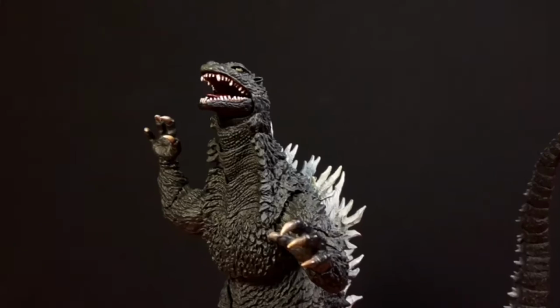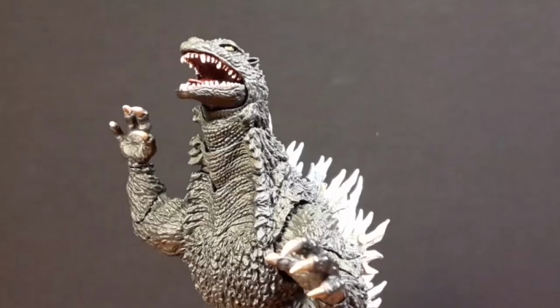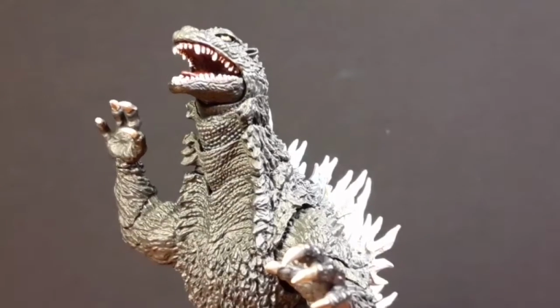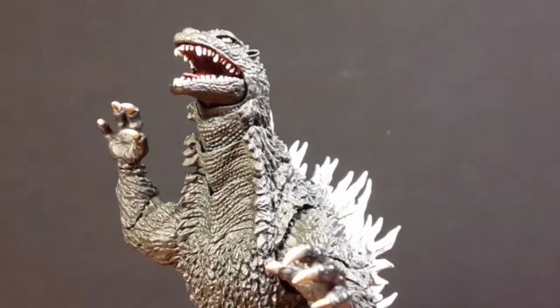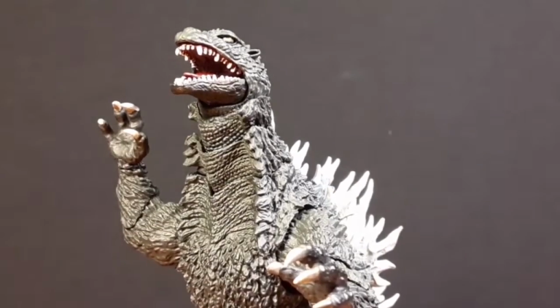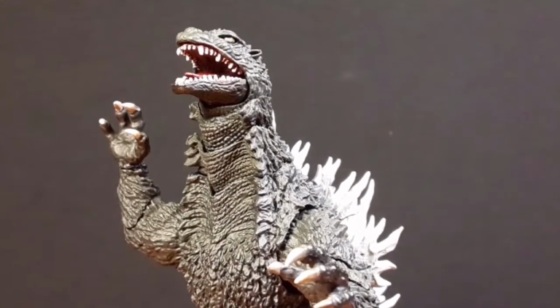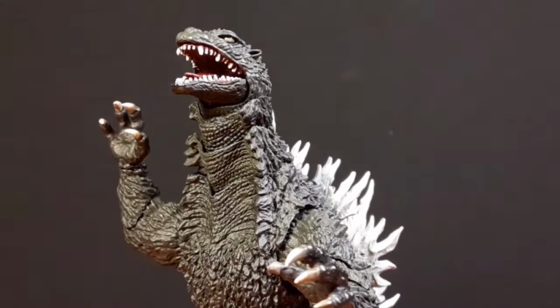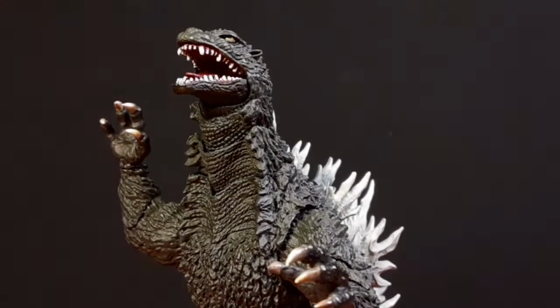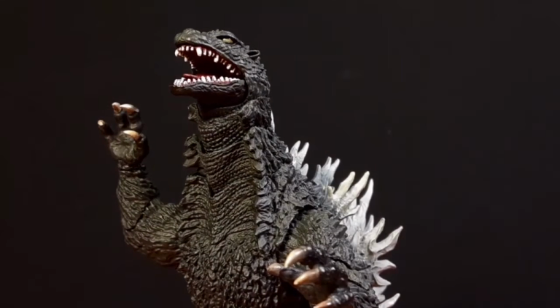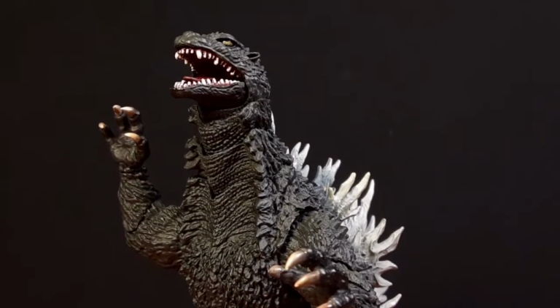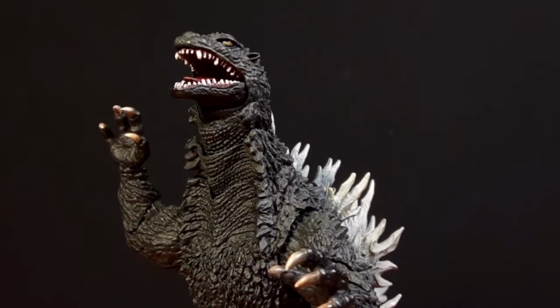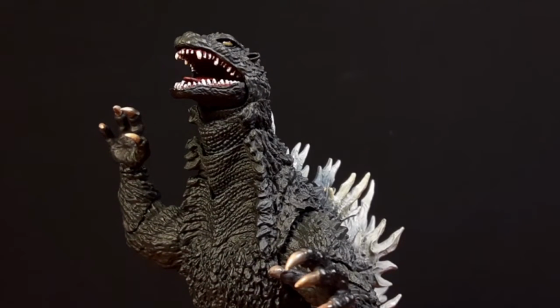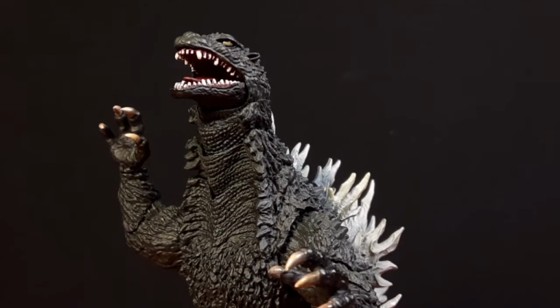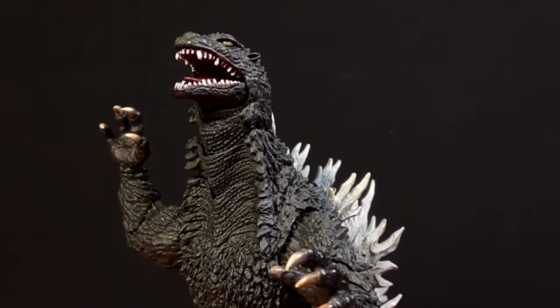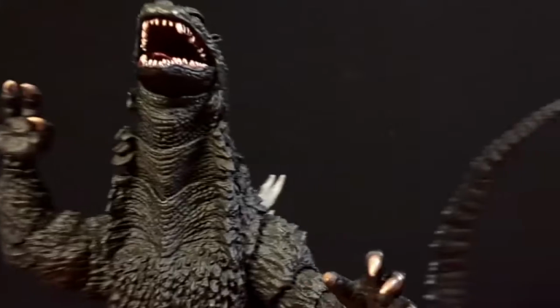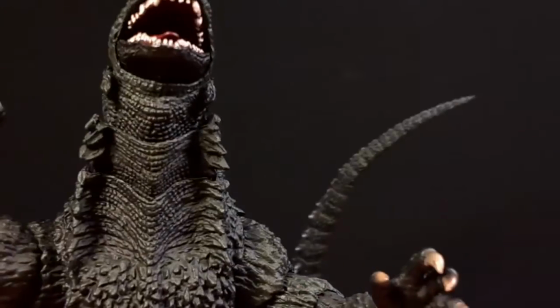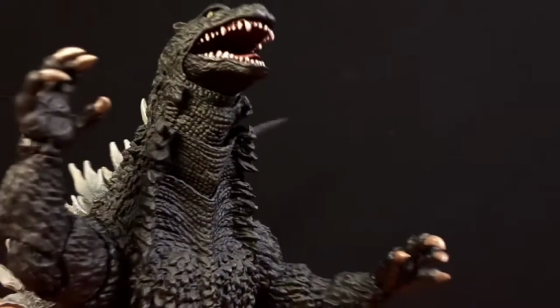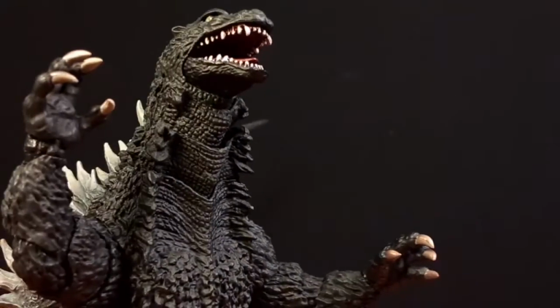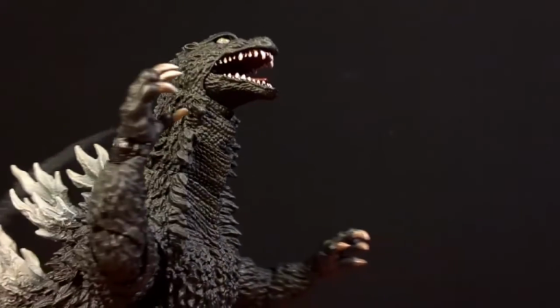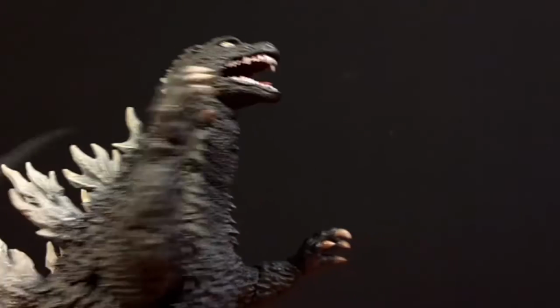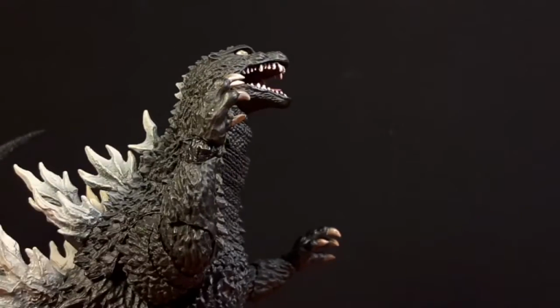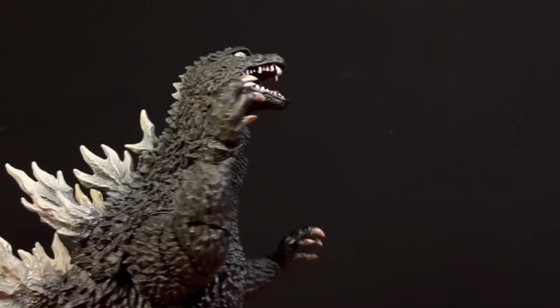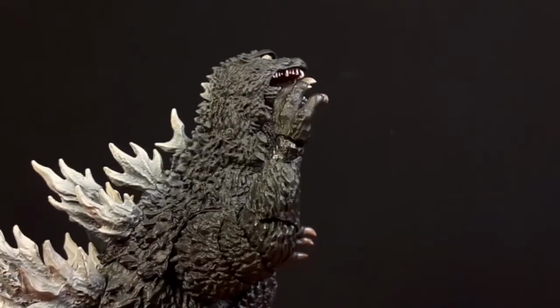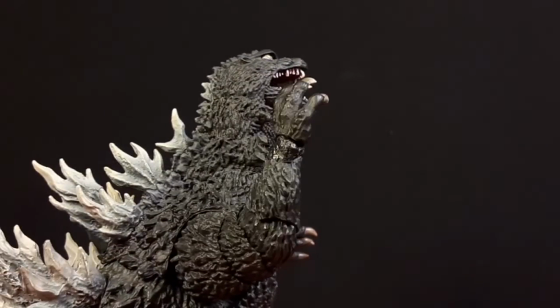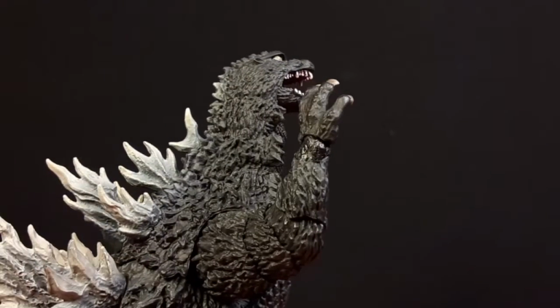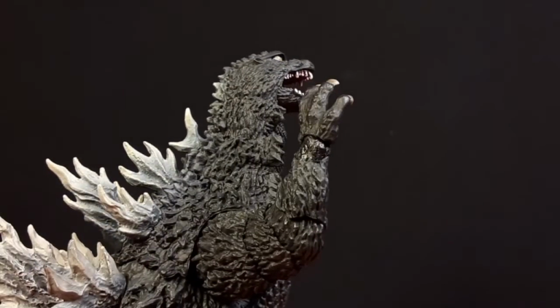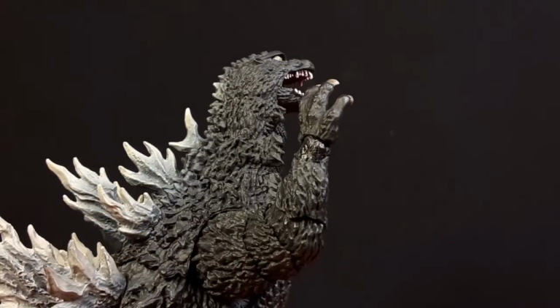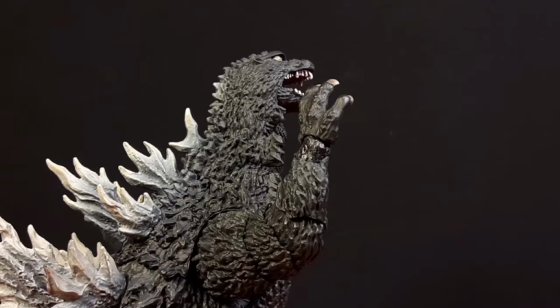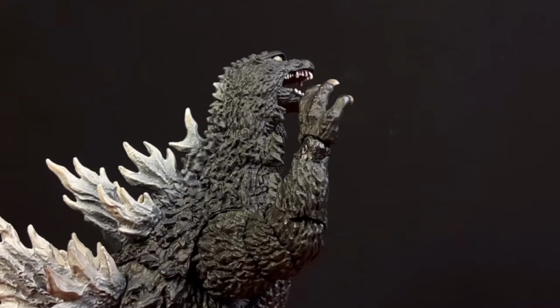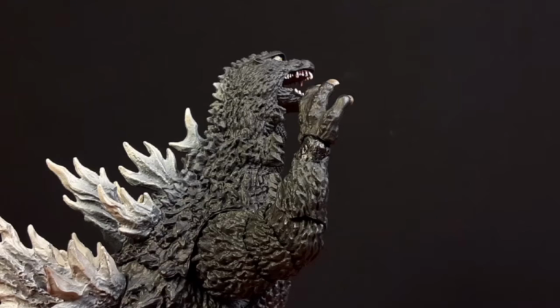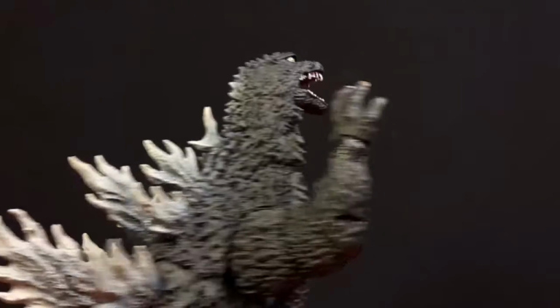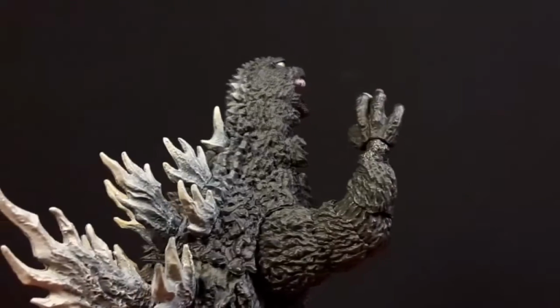Now that he's out of the box, this figure is actually pretty good. I don't have any QC issues with it, which is pretty amazing, because literally all my other SHMA figures have QC issues — except for Space Godzilla.